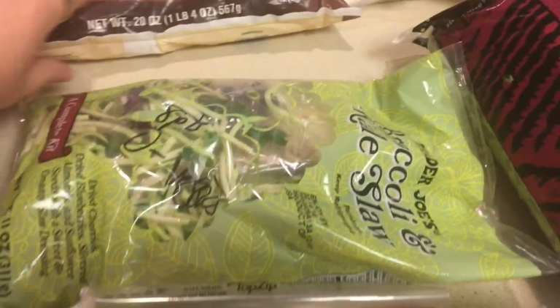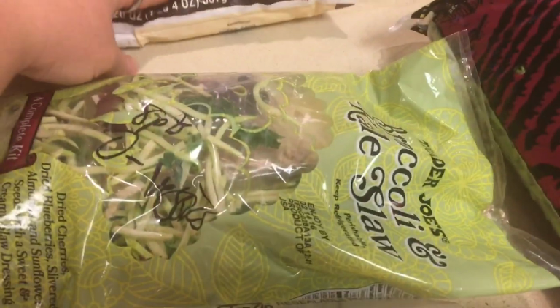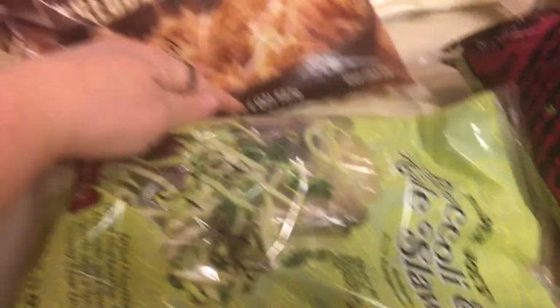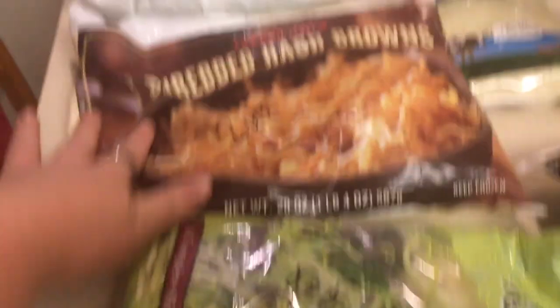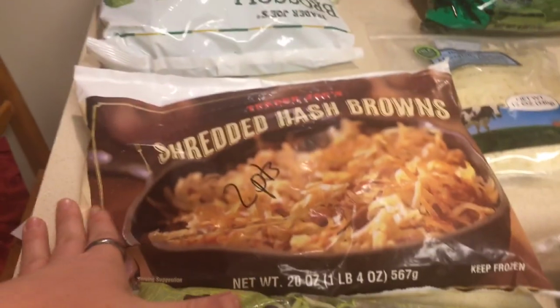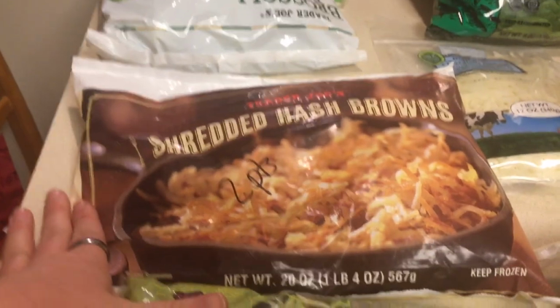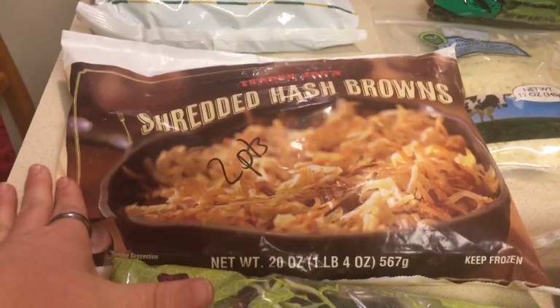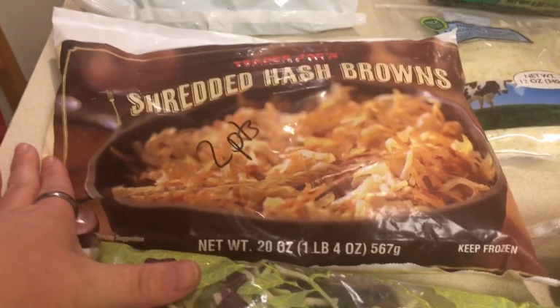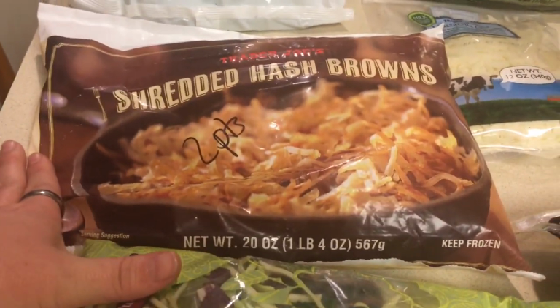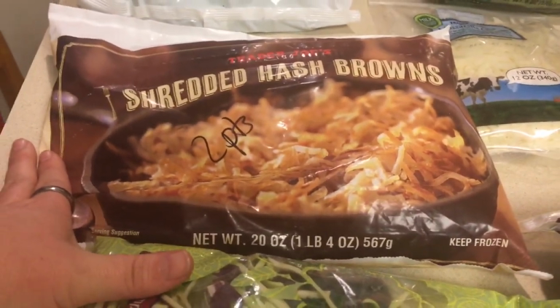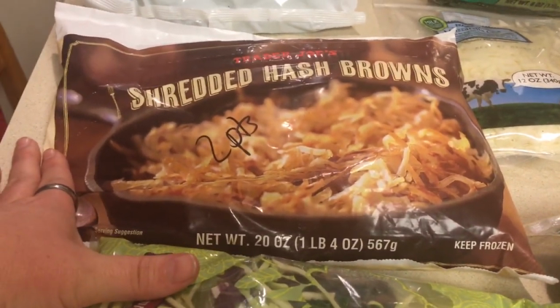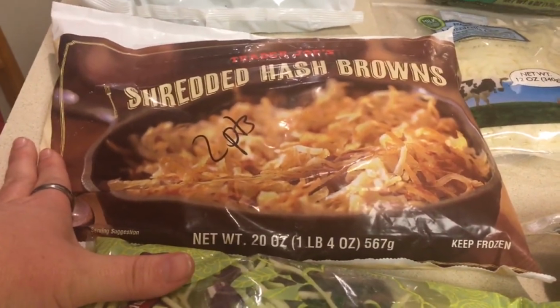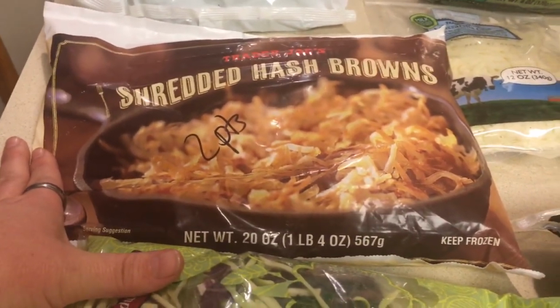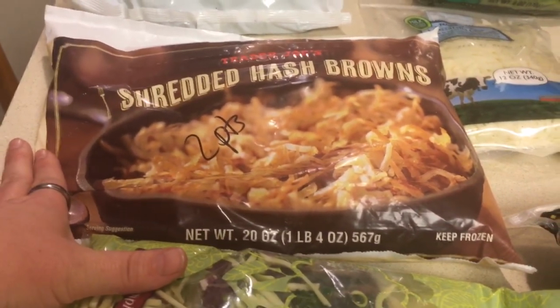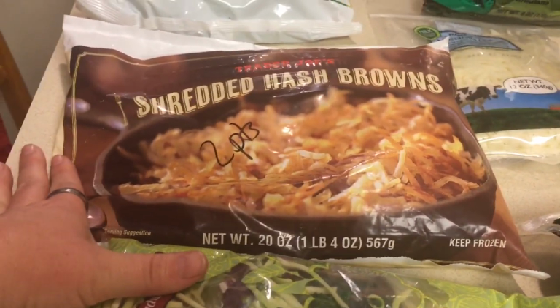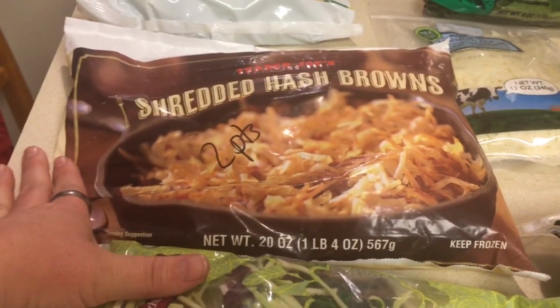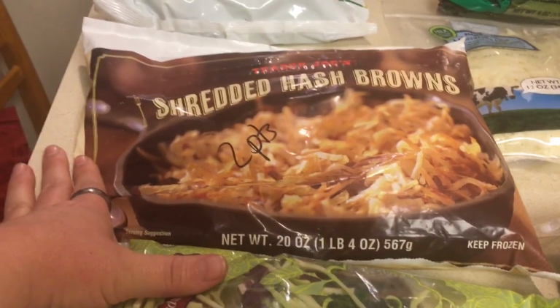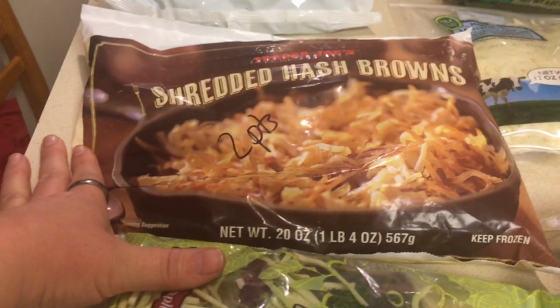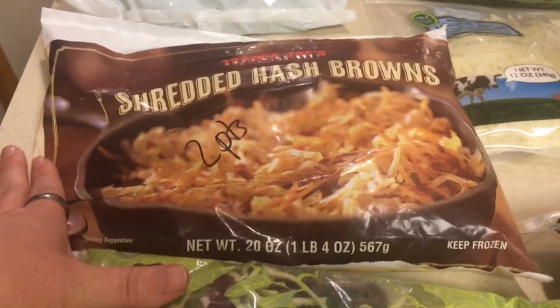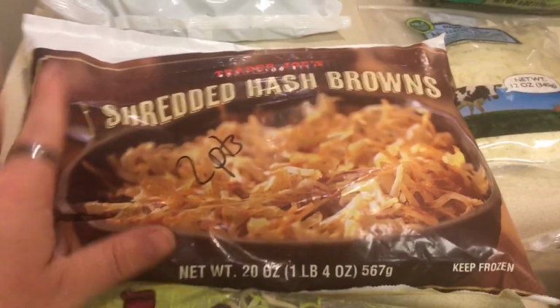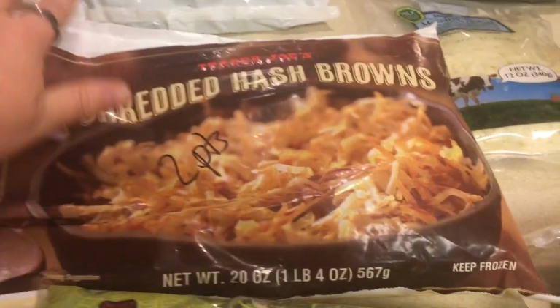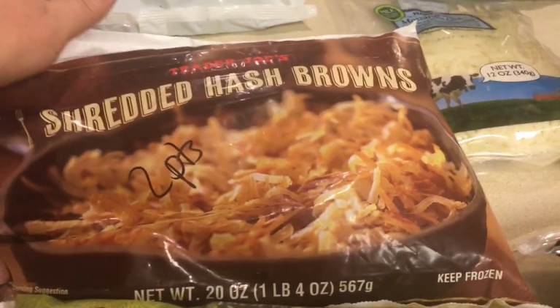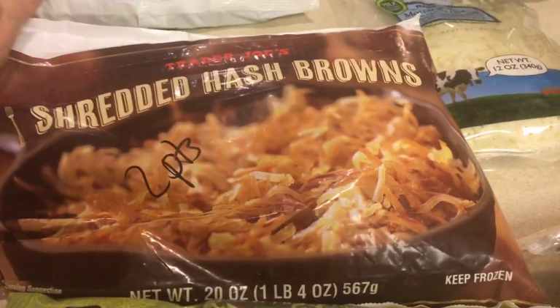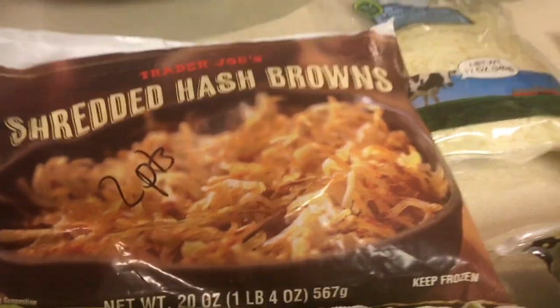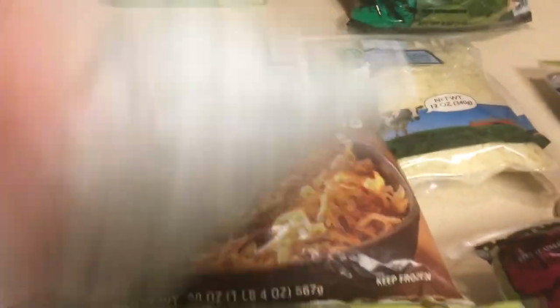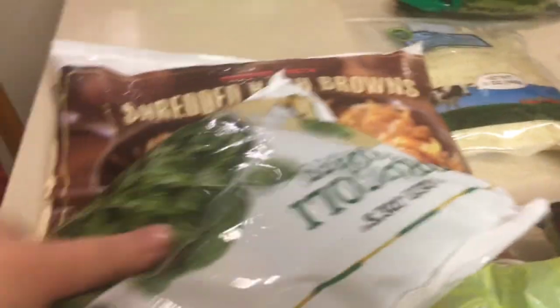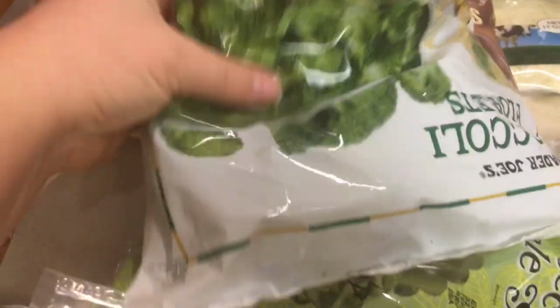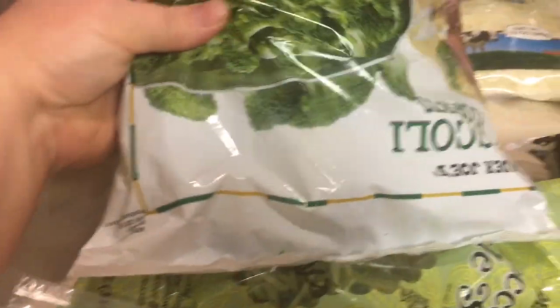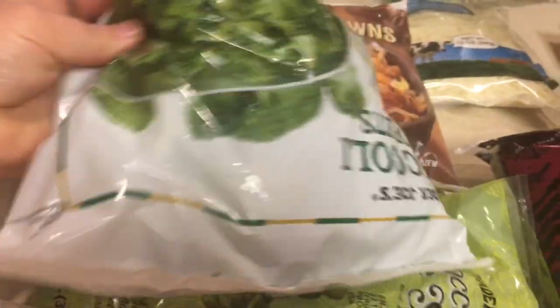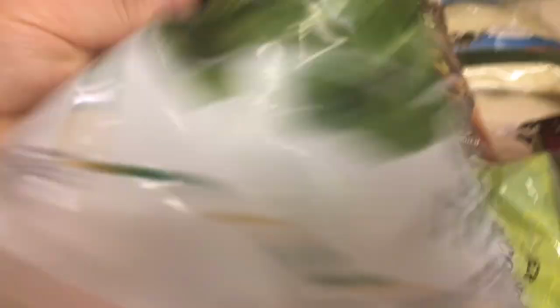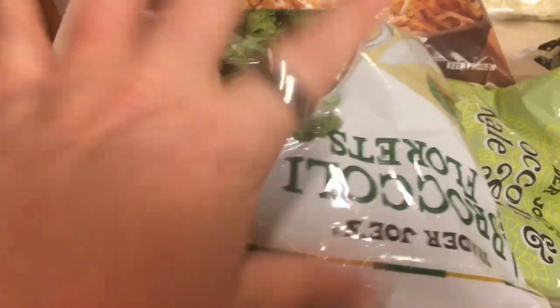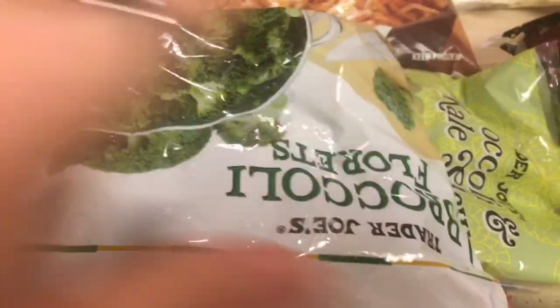I also picked up some shredded hash browns — these are two points for three ounces, good for breakfast sometimes. And of course, I picked up another bag of broccoli, zero points.